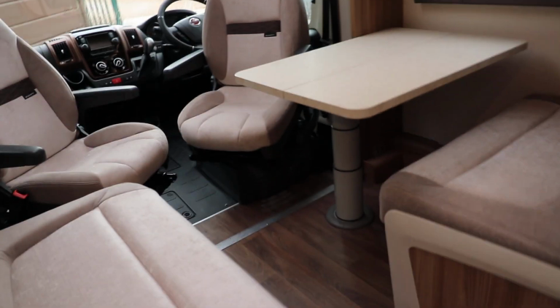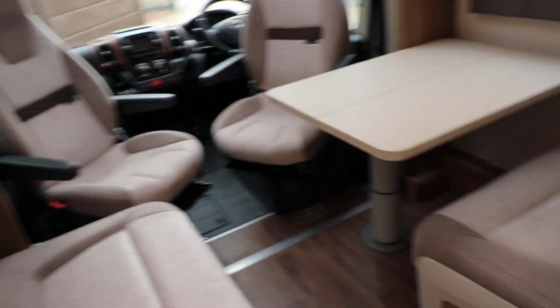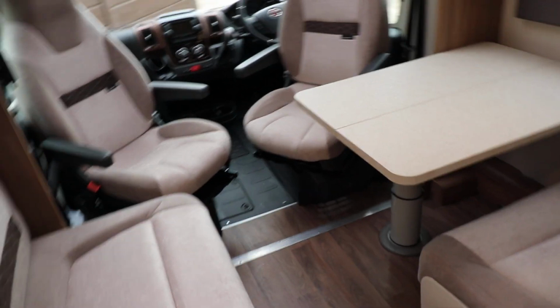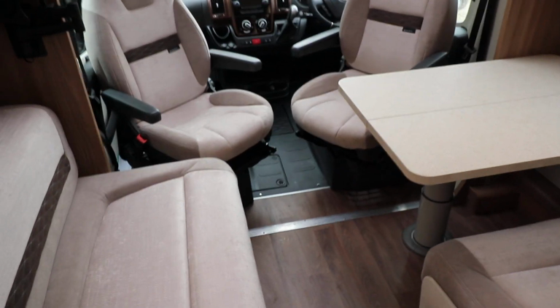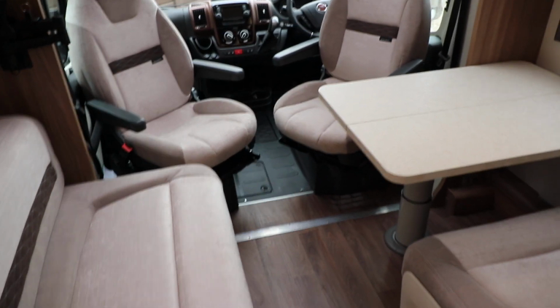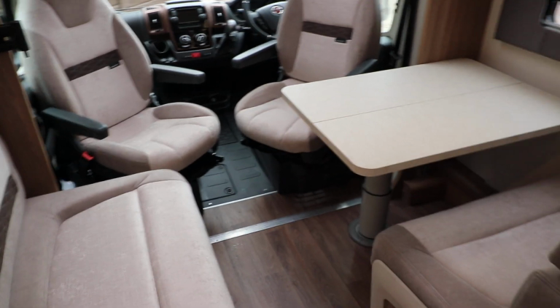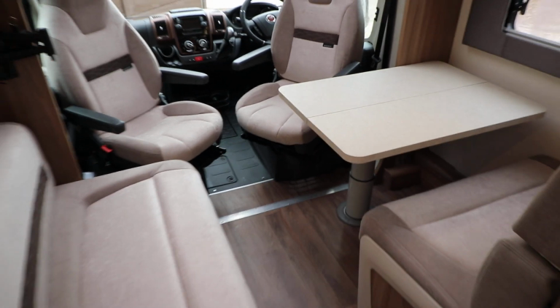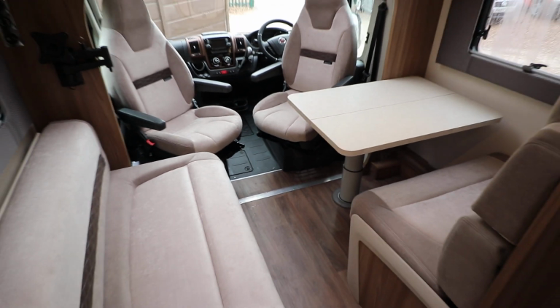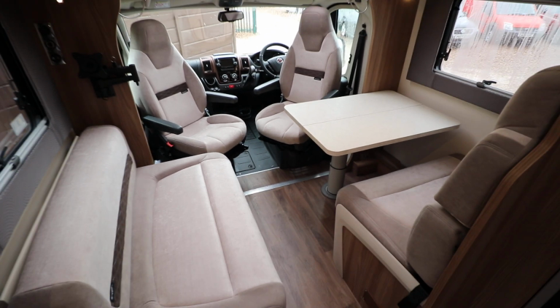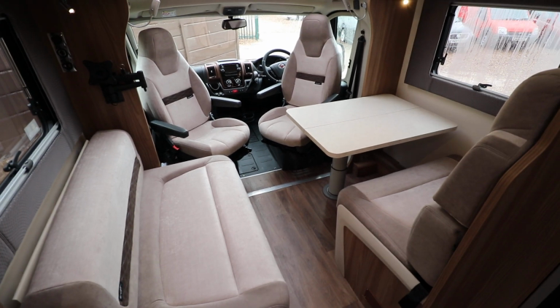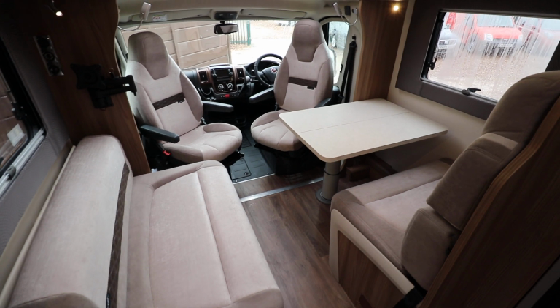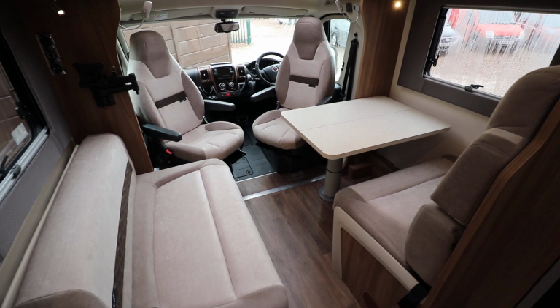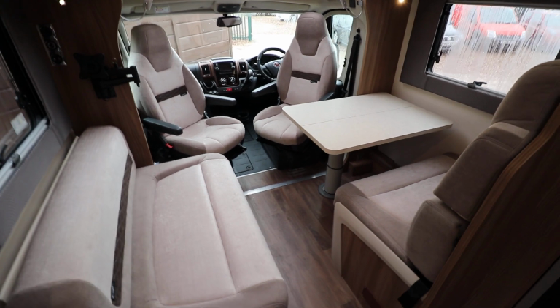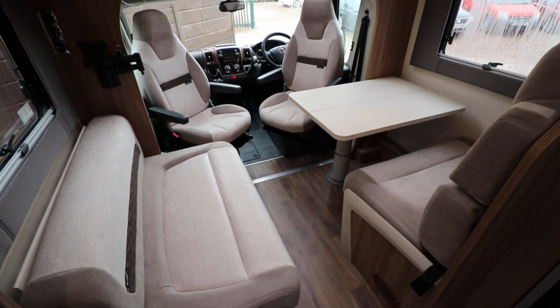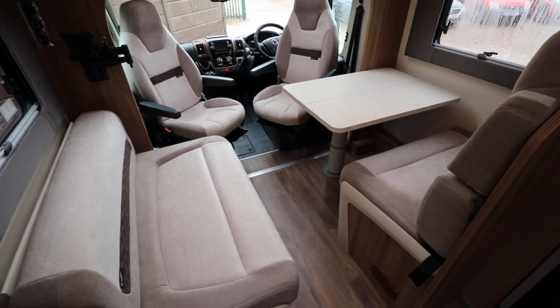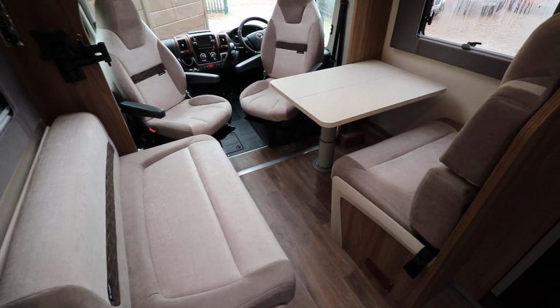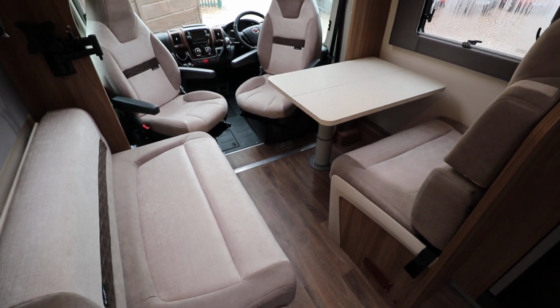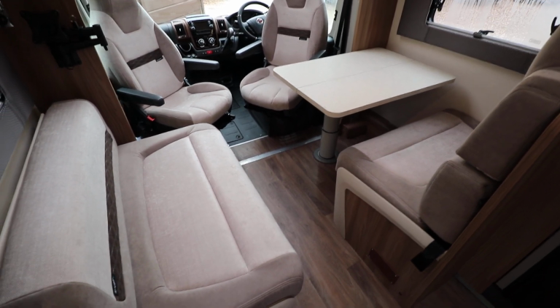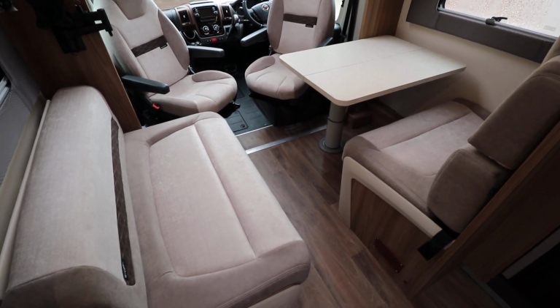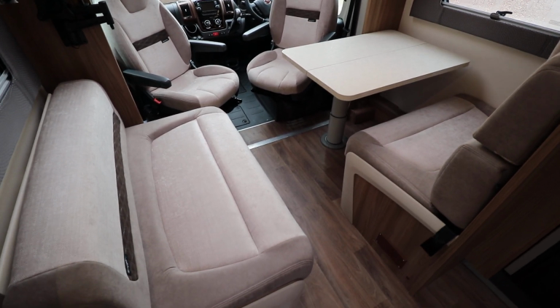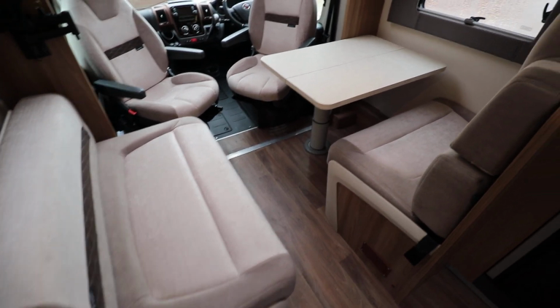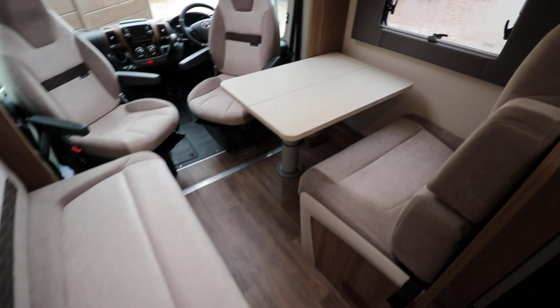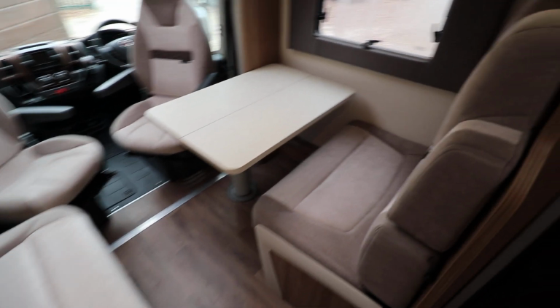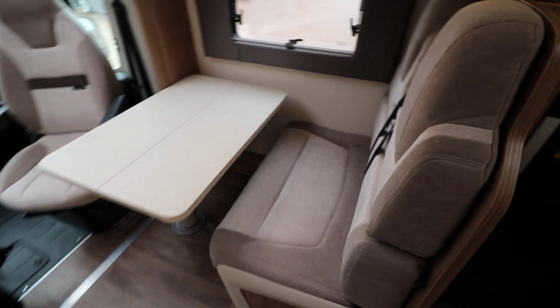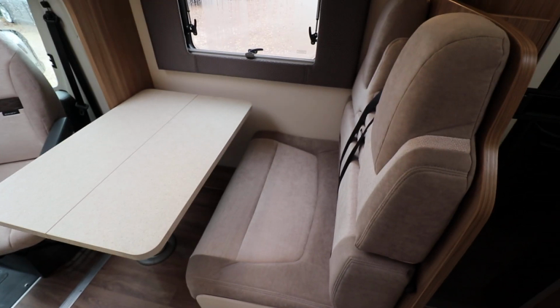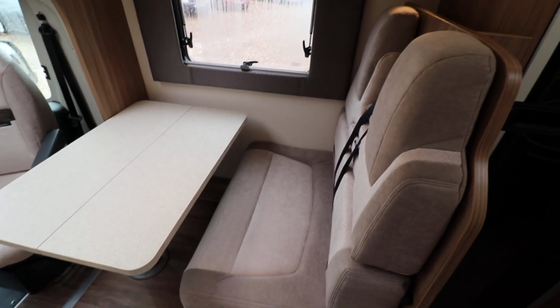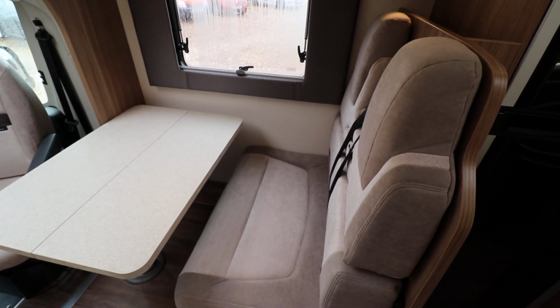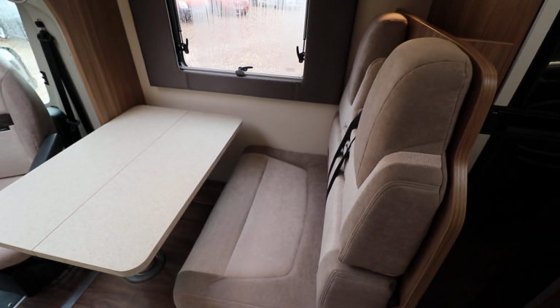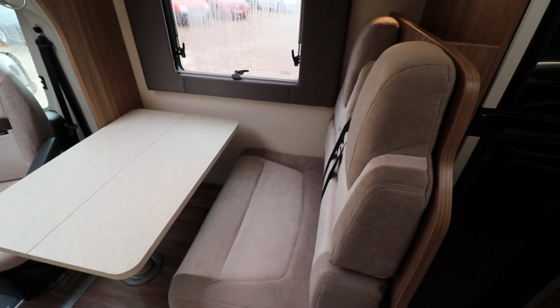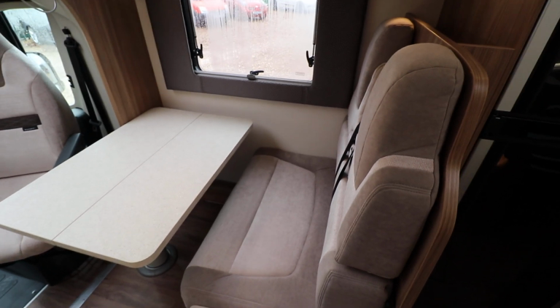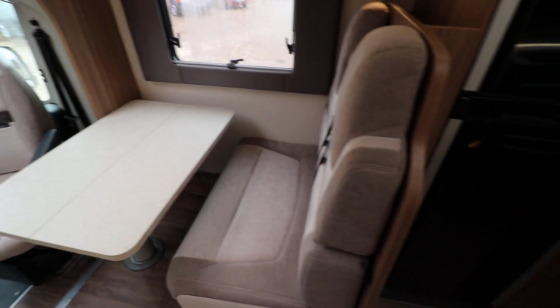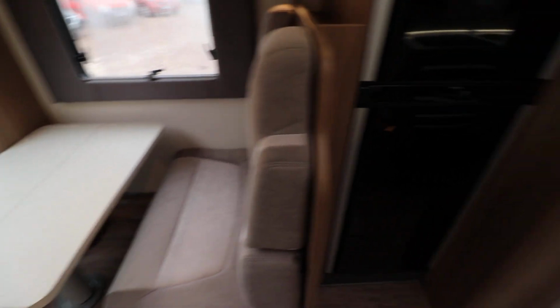We have a front lounge with two swivelled seats at the front, then you've got a telescopic table, side-facing settee, and you've got your single dinette there with the additional seat belt, so four in total.